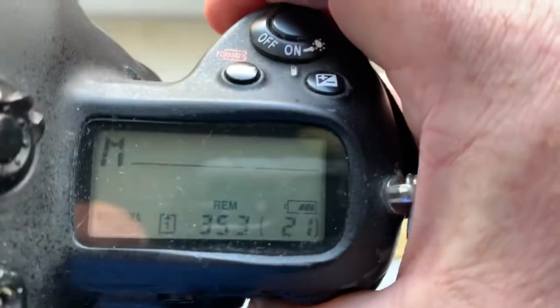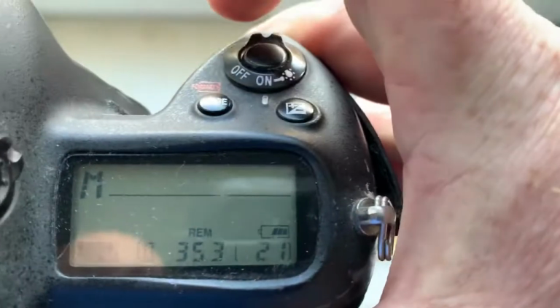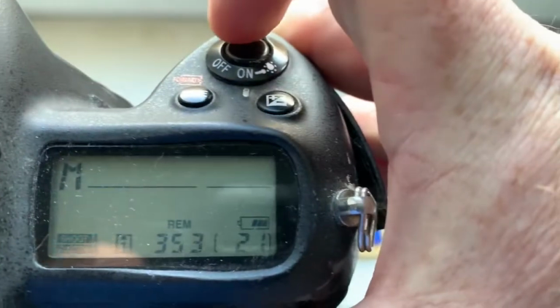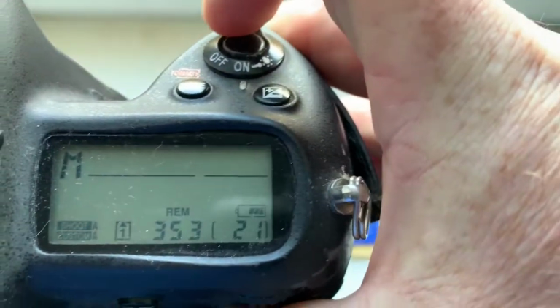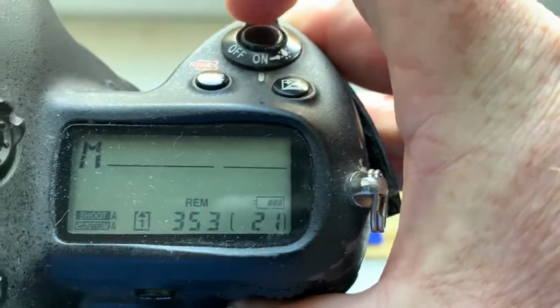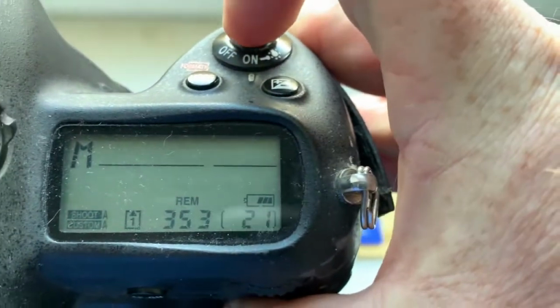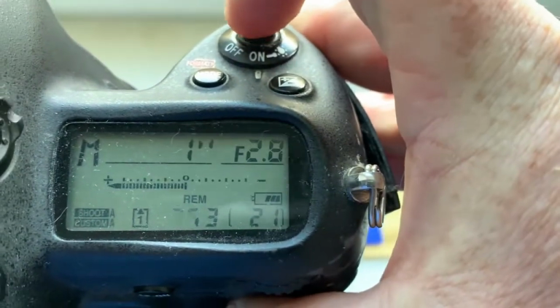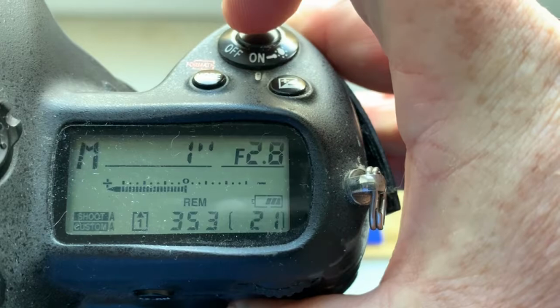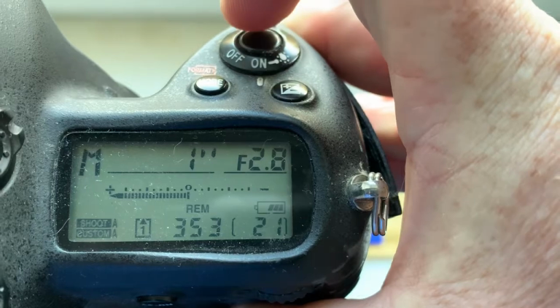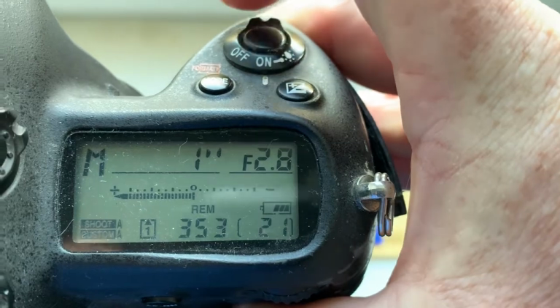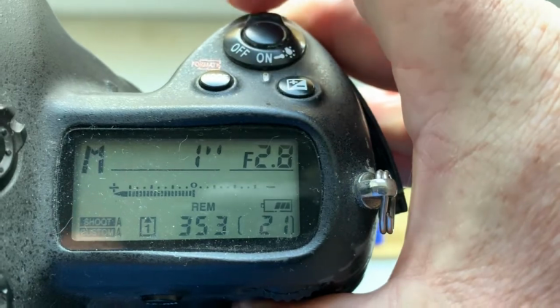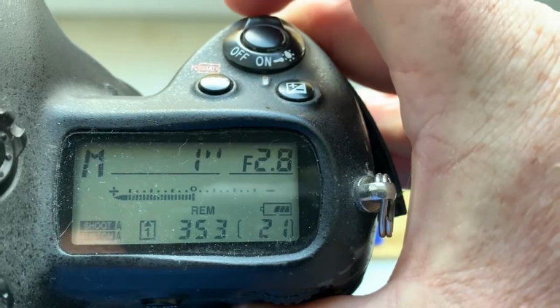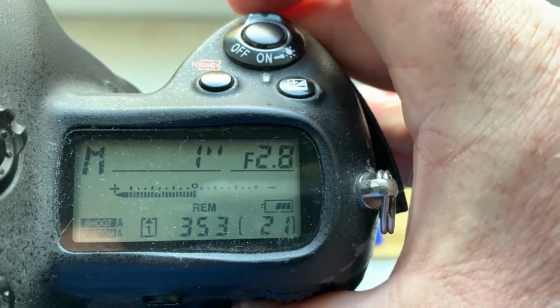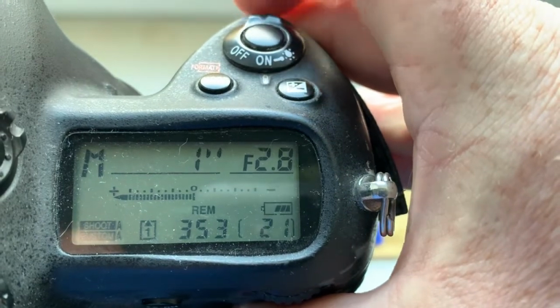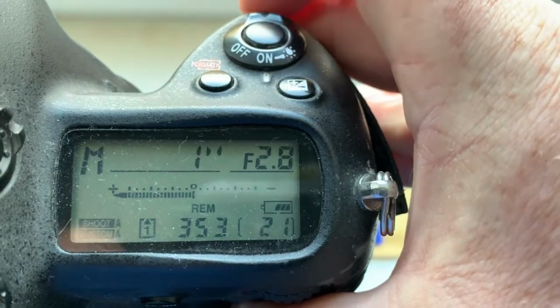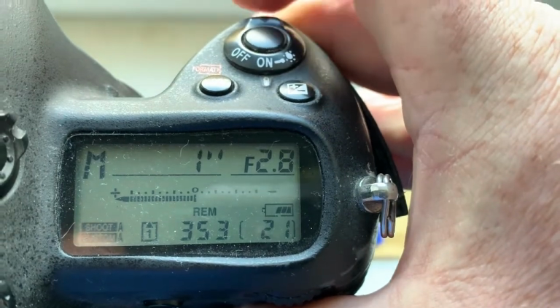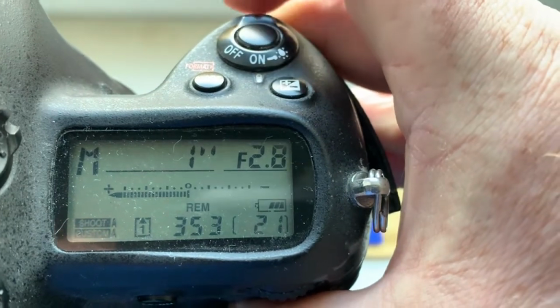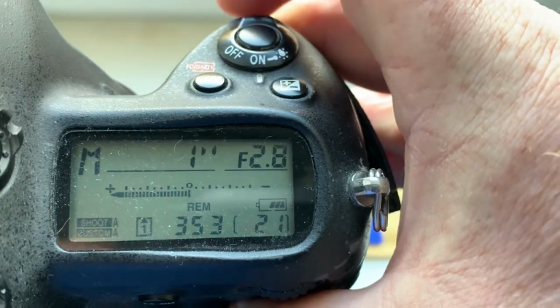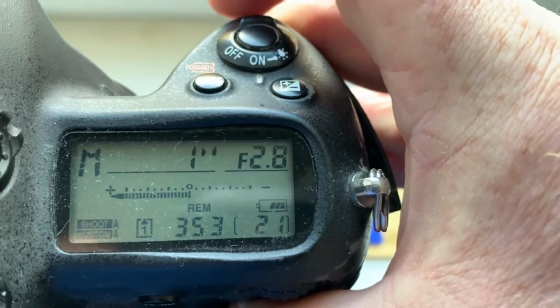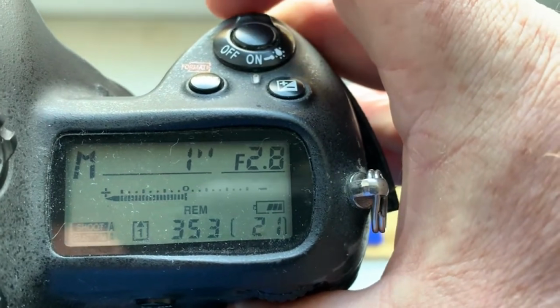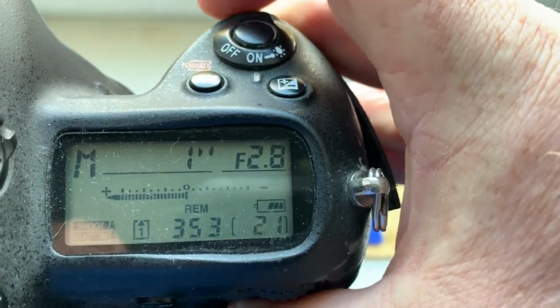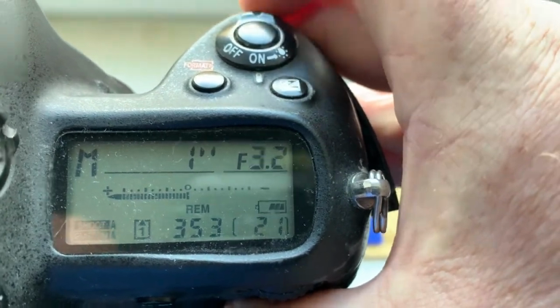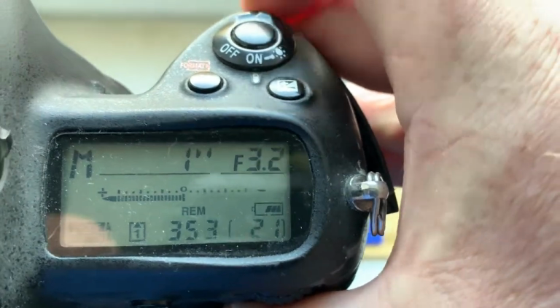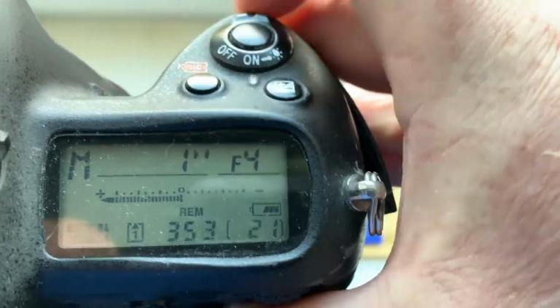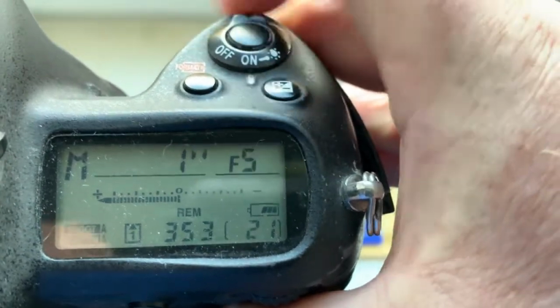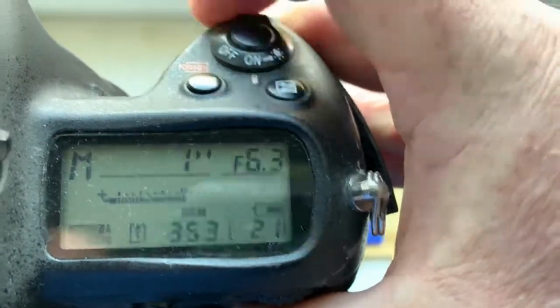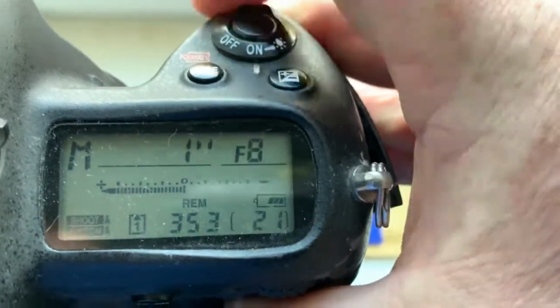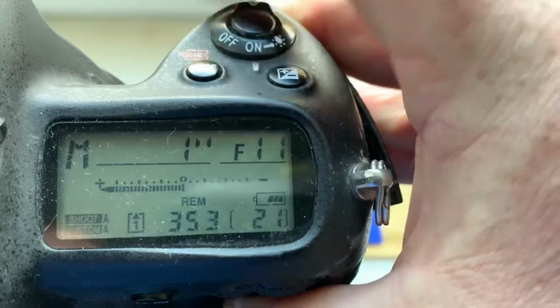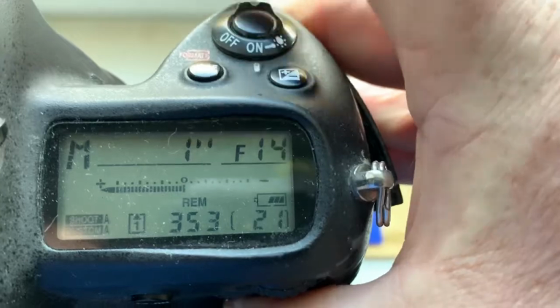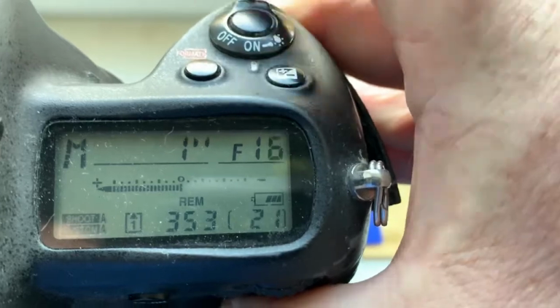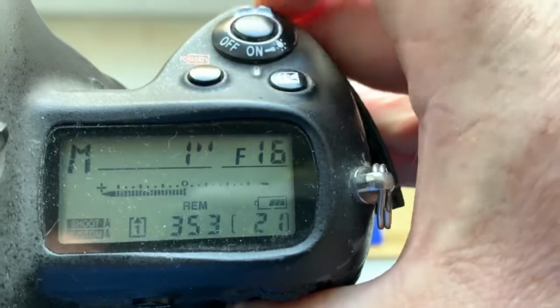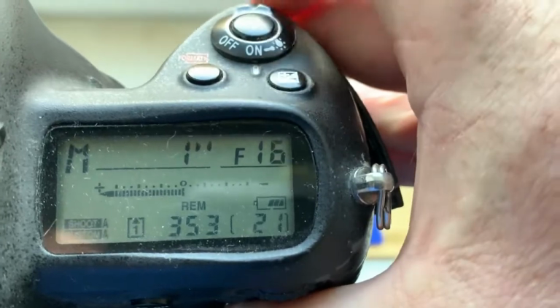I pre-programmed the focal length to 35 millimeters, with an aperture range from f/2.8 to f/16.